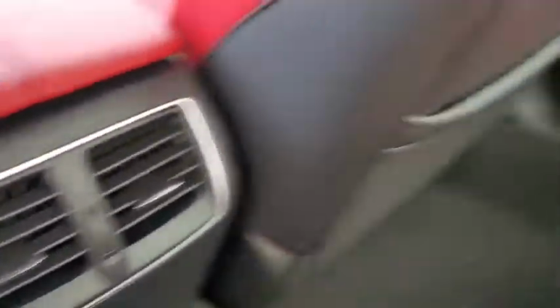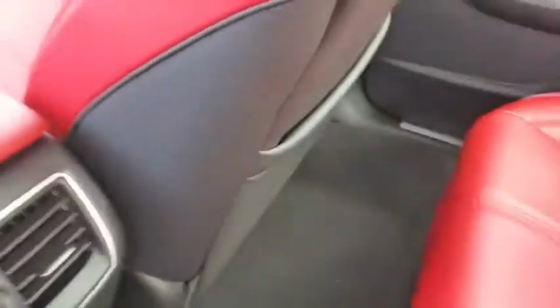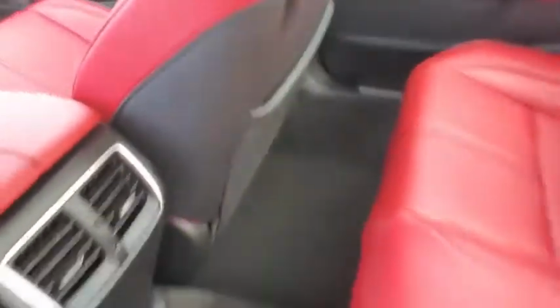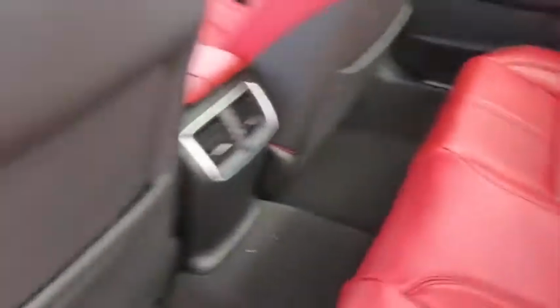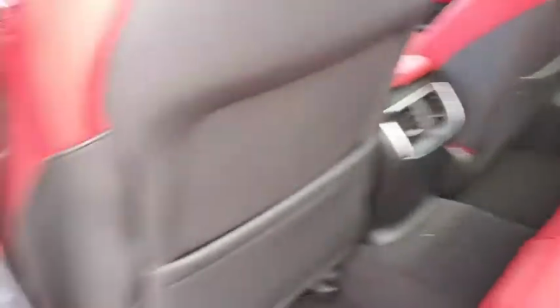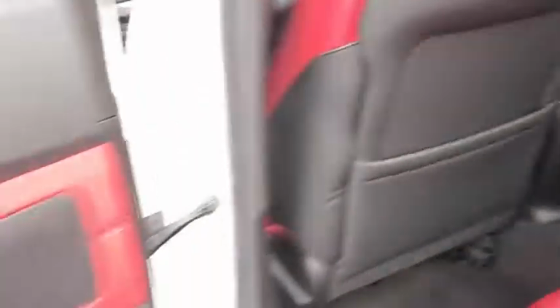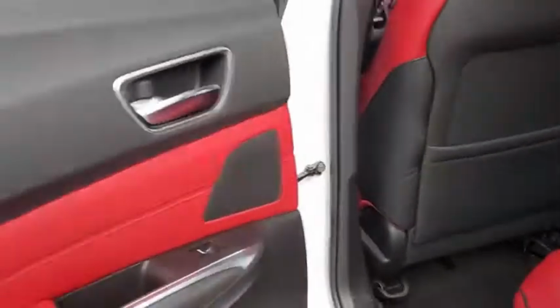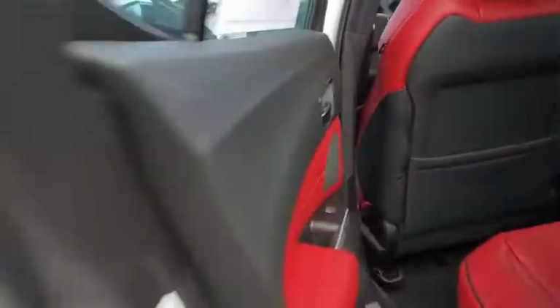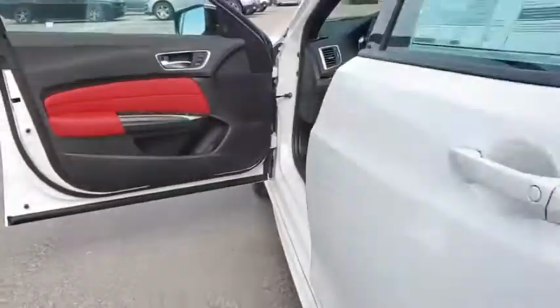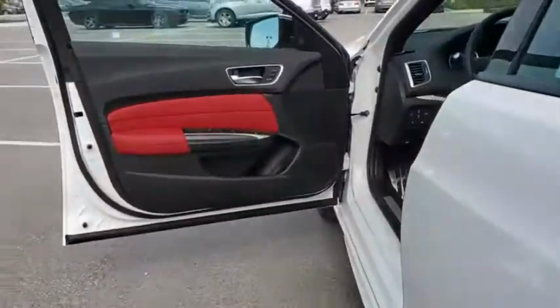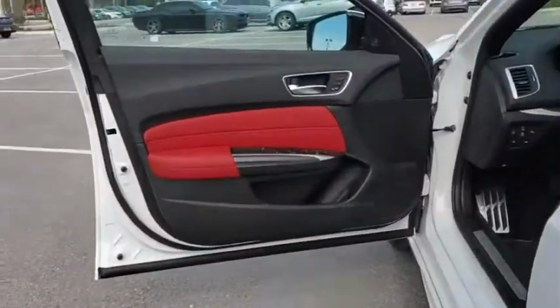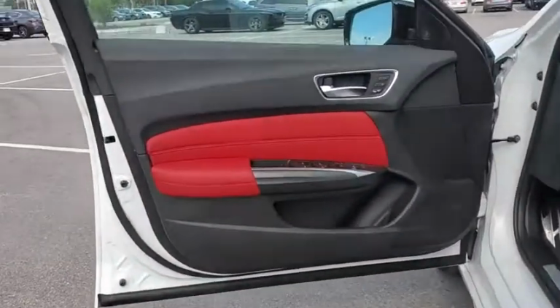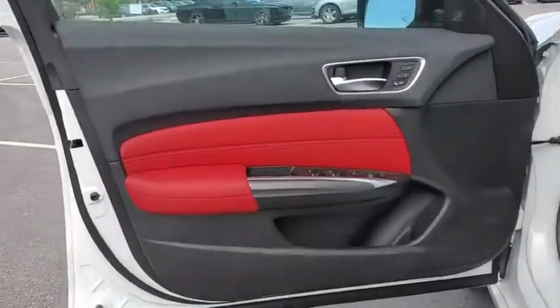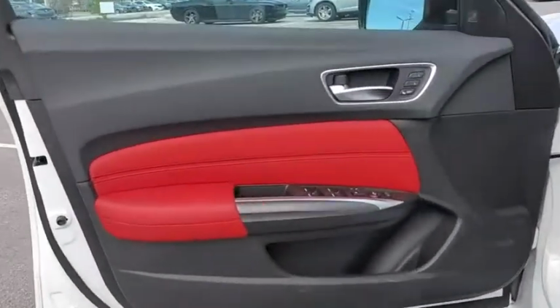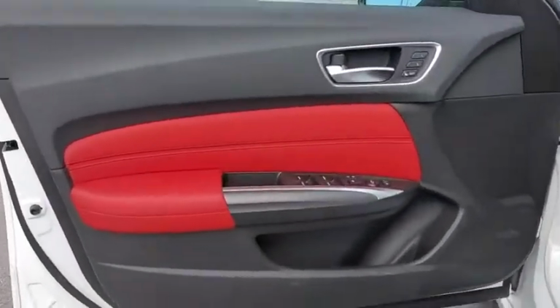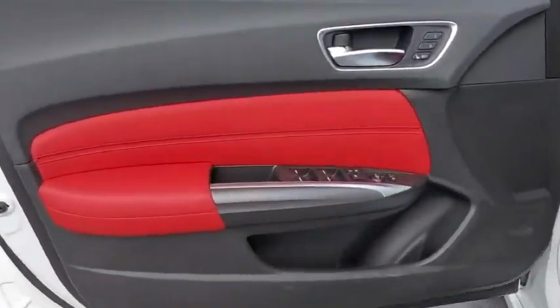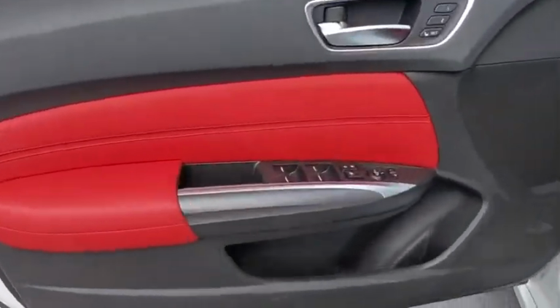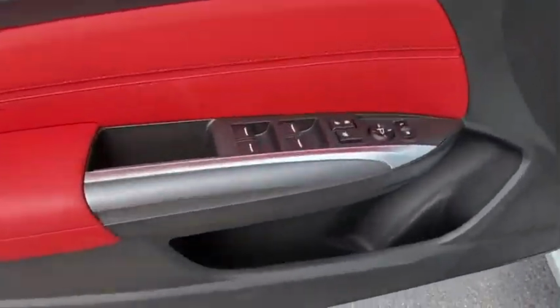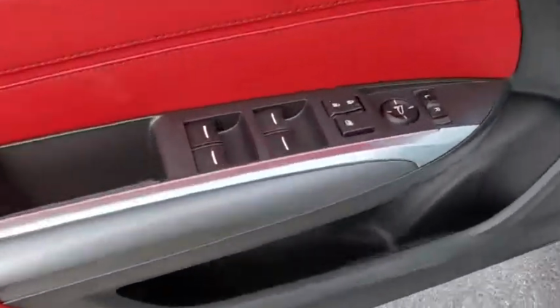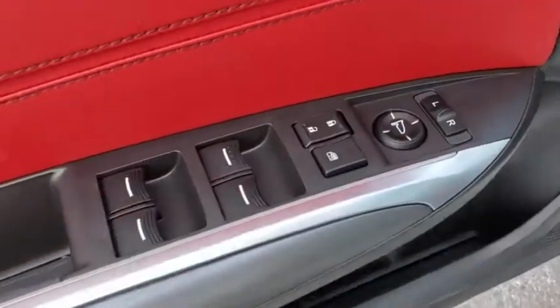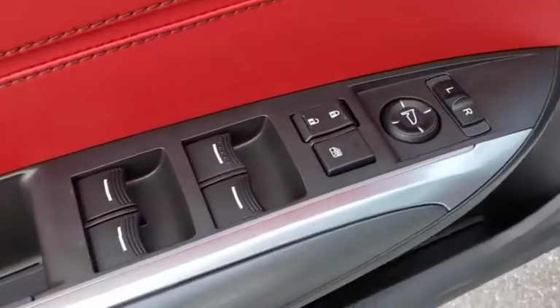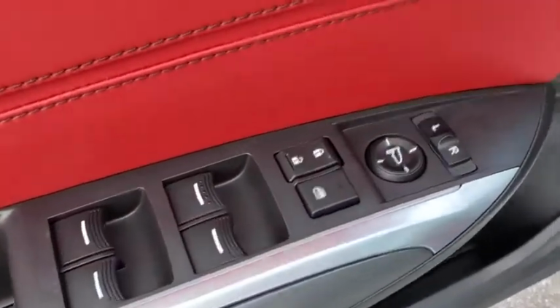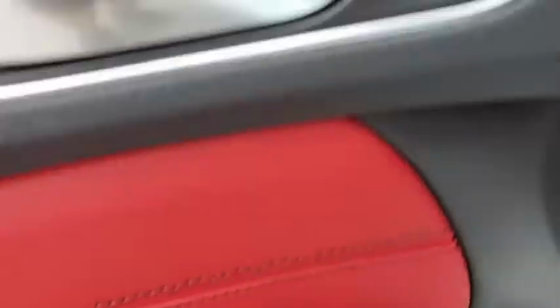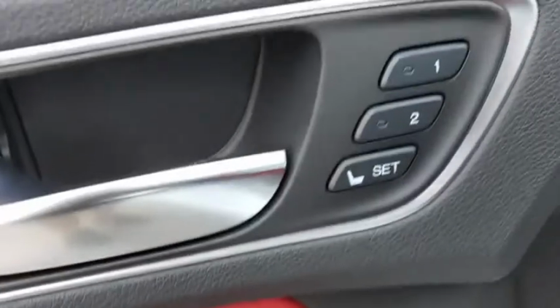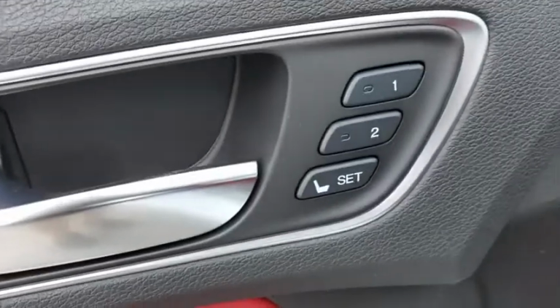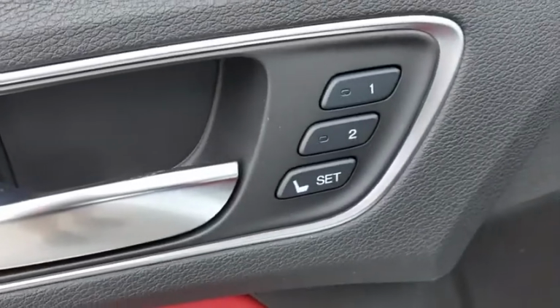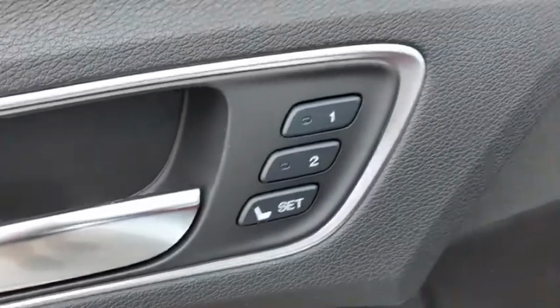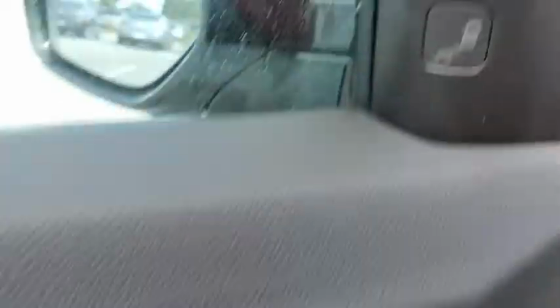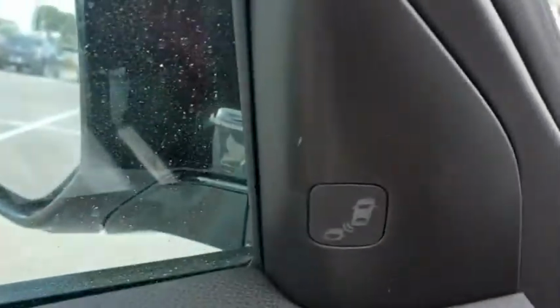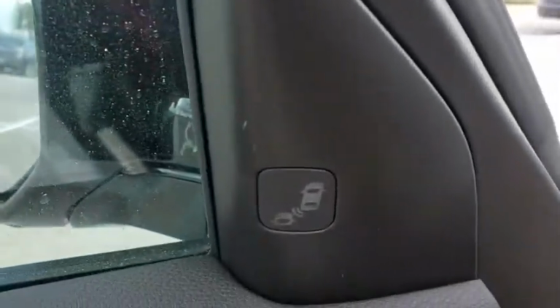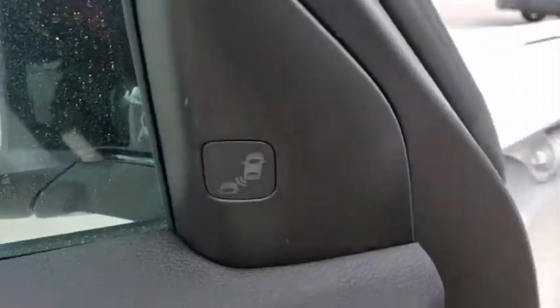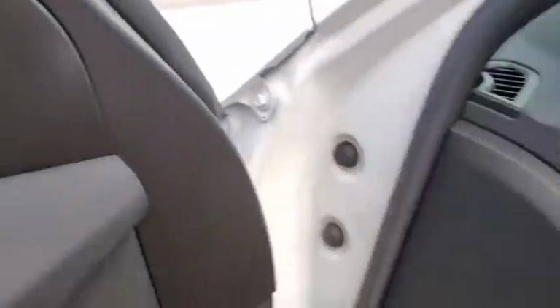Lane departure warning, anti-lock braking system, leather-wrapped steering wheel, Bluetooth, power steering, adjustable steering wheel, auto-dimming rear-view mirror, and cruise control.